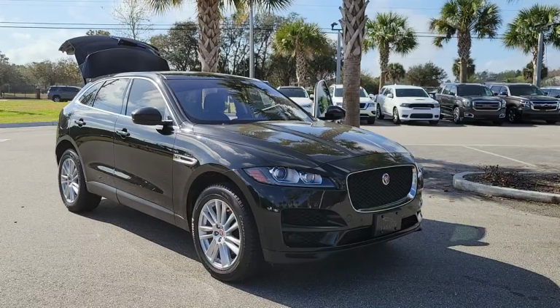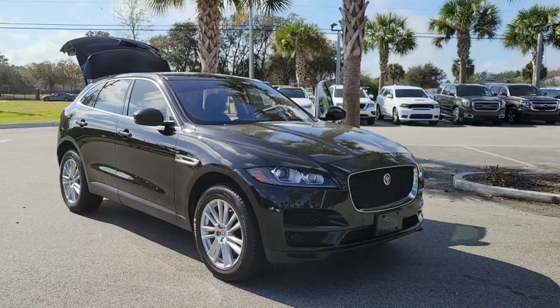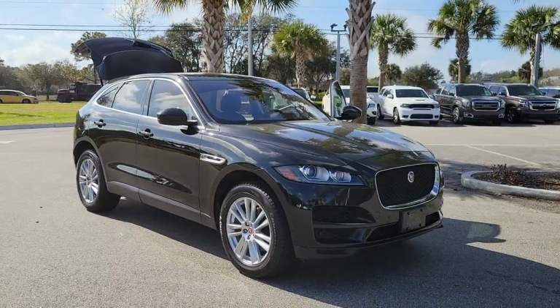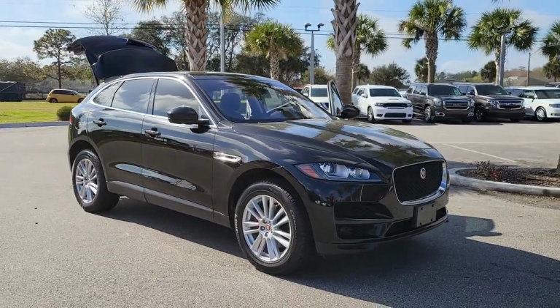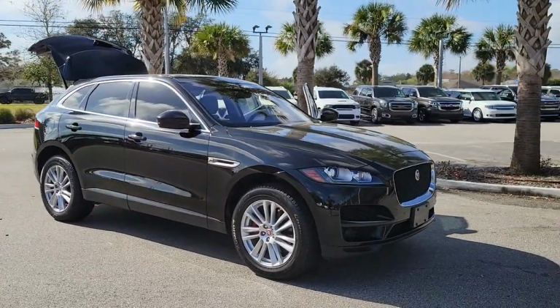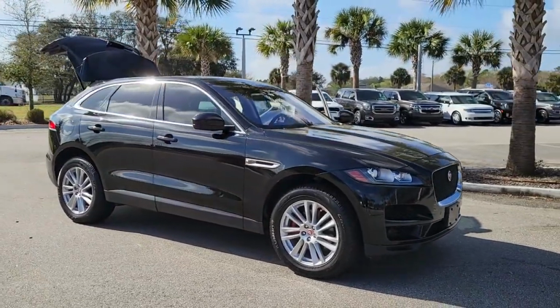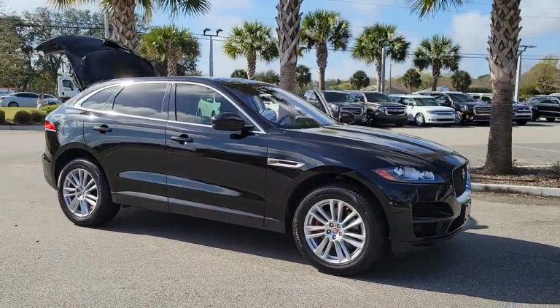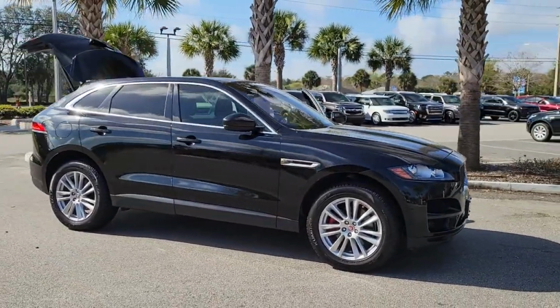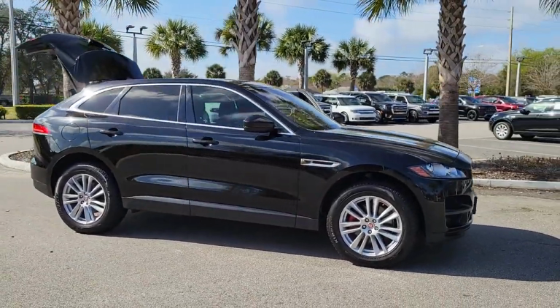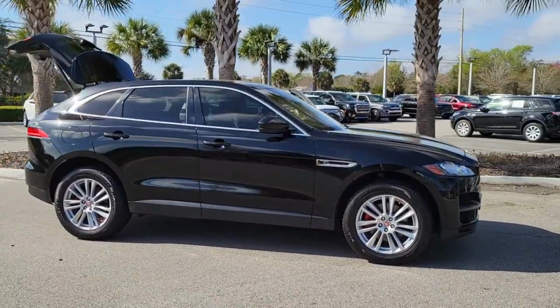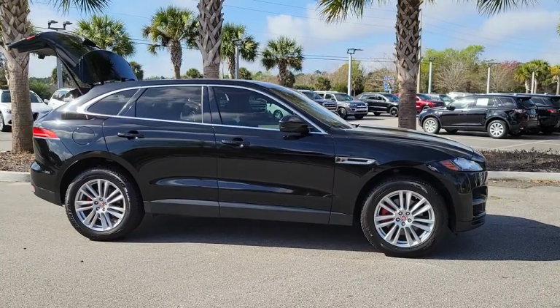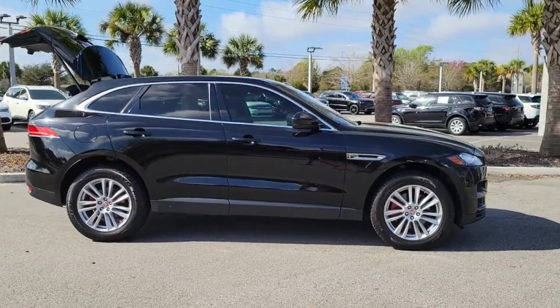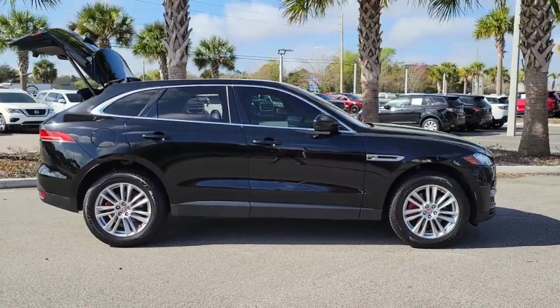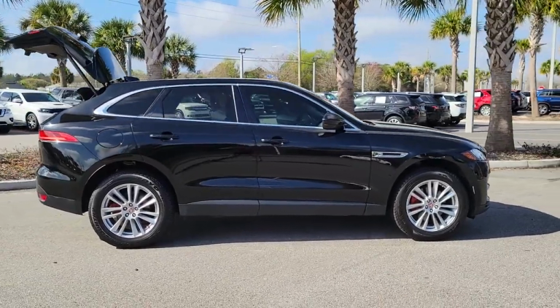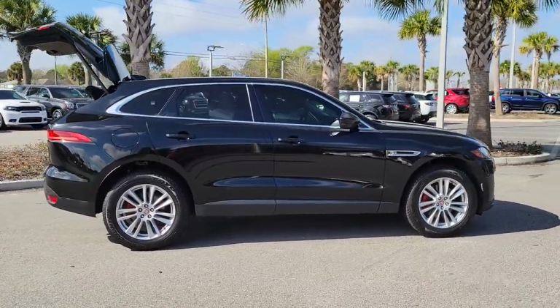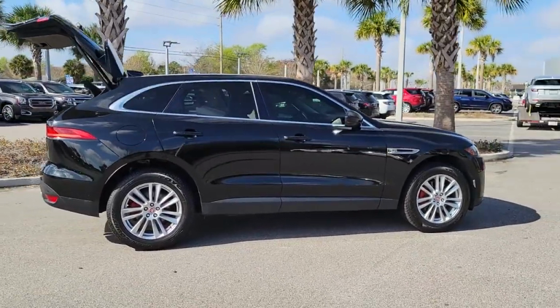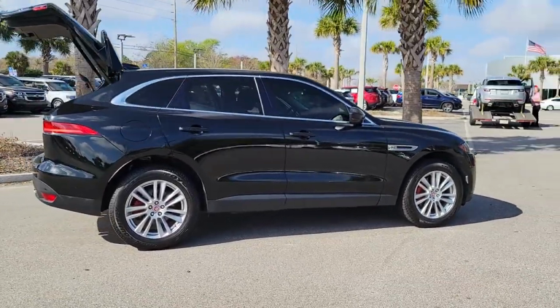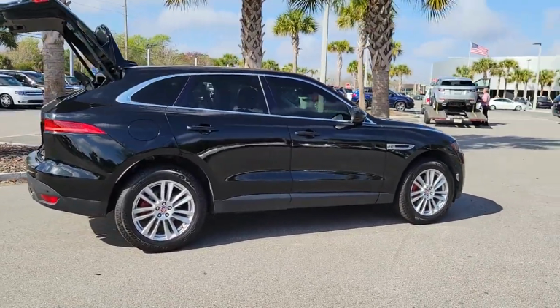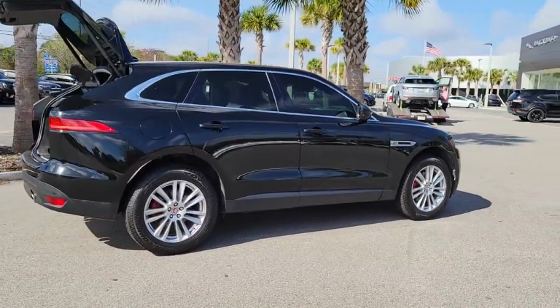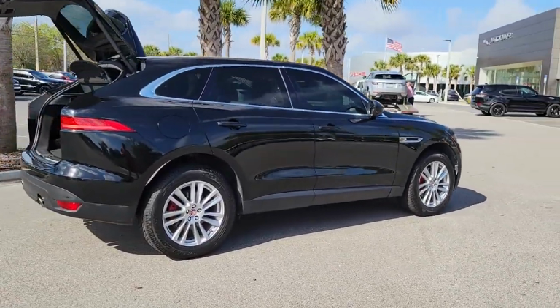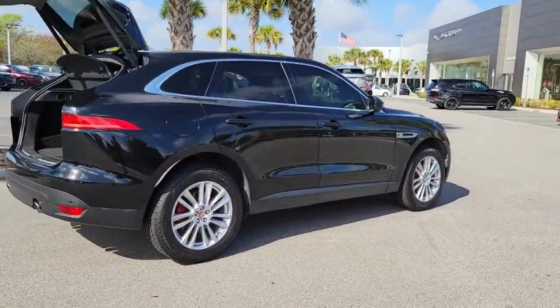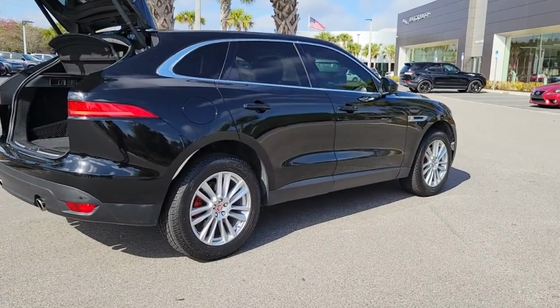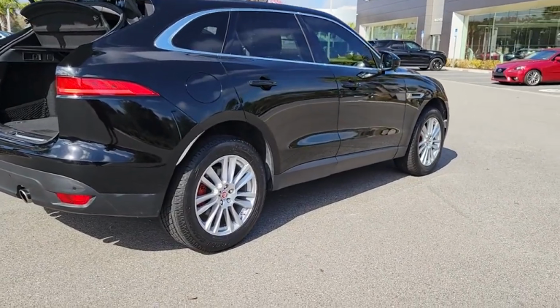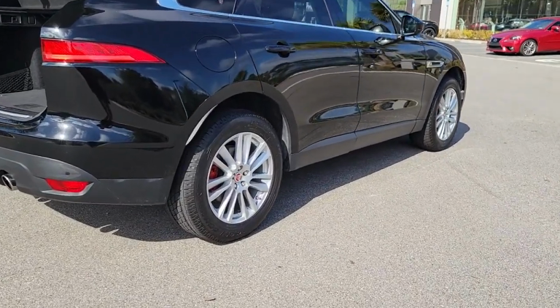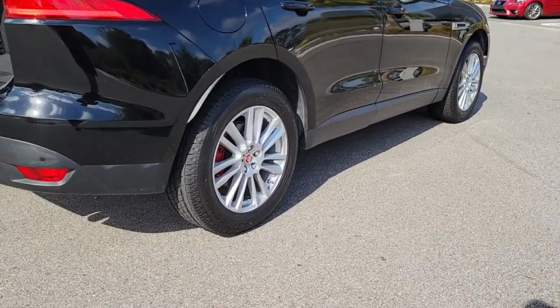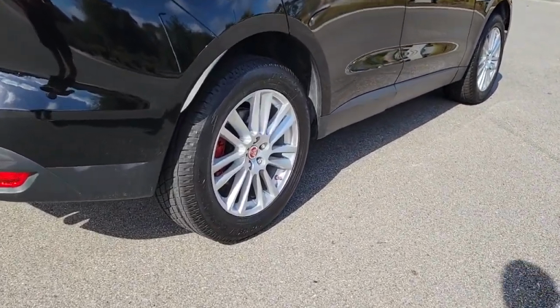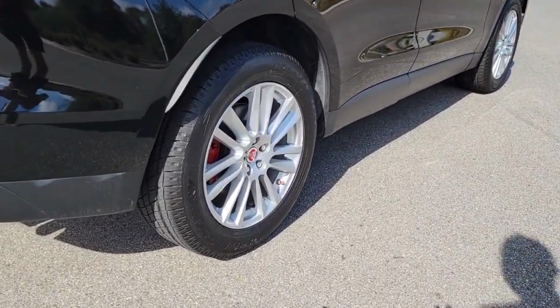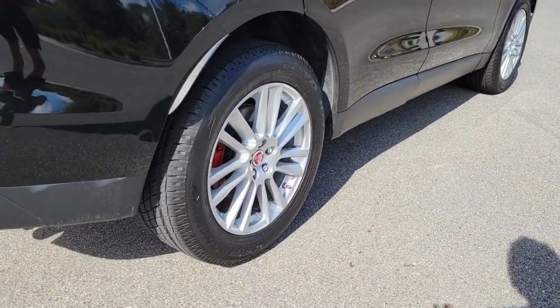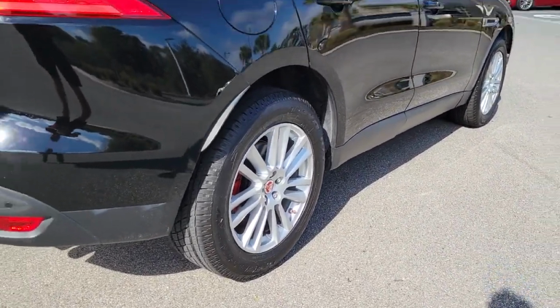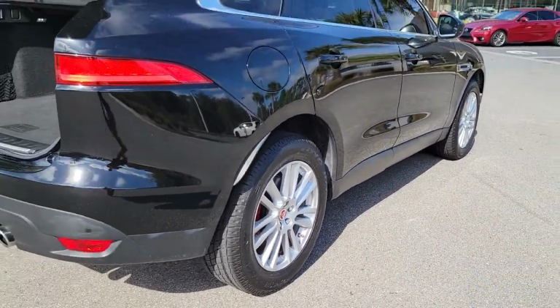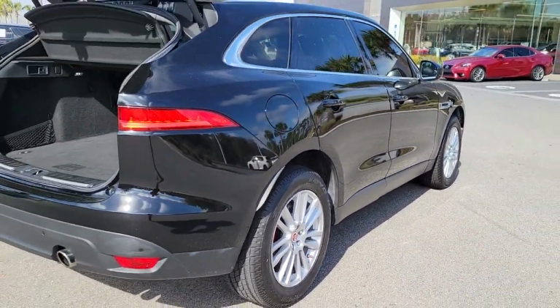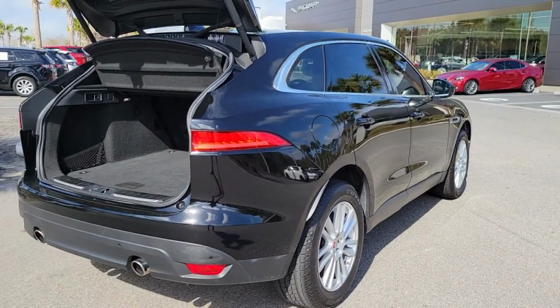Picture yourself in the 2019 Jaguar F-Pace. This vehicle is an outstanding buy with fewer than 60,000 miles on the odometer. Here's a multi-talented F-Pace that offers the style, performance, and practicality you're looking for.